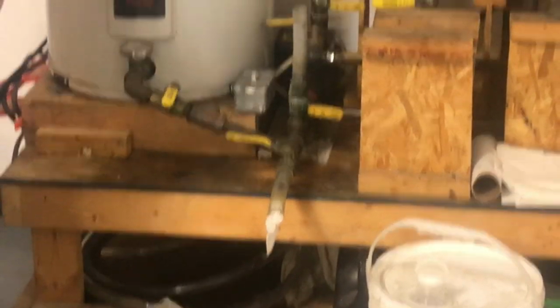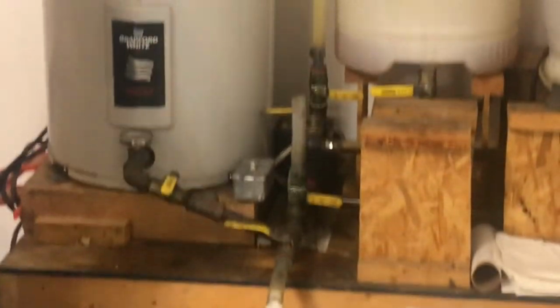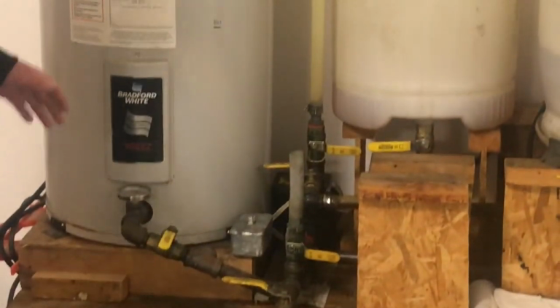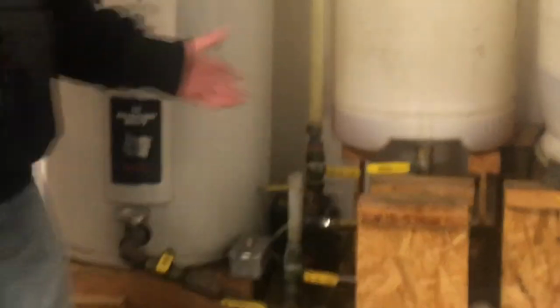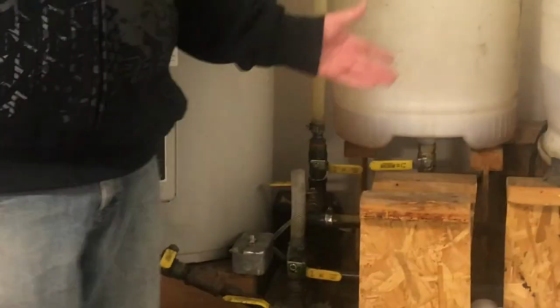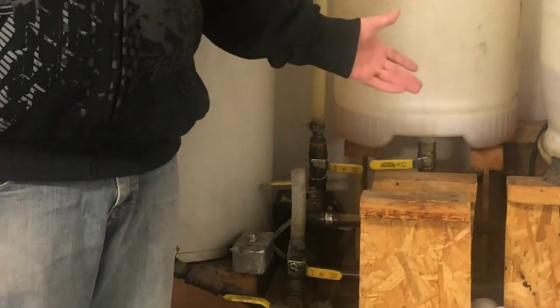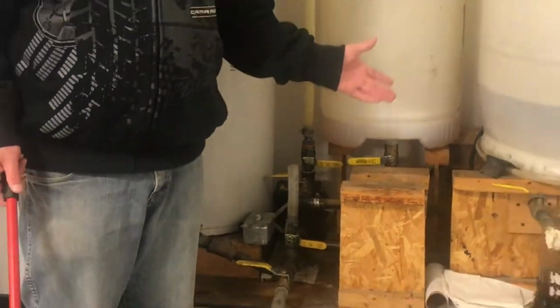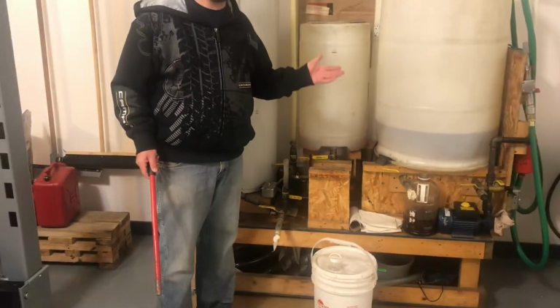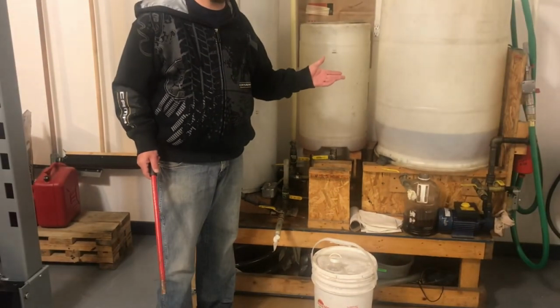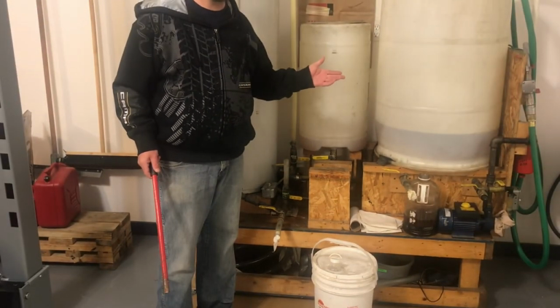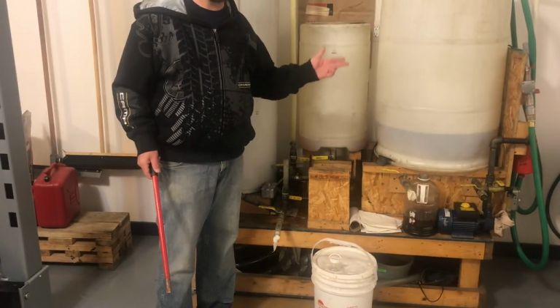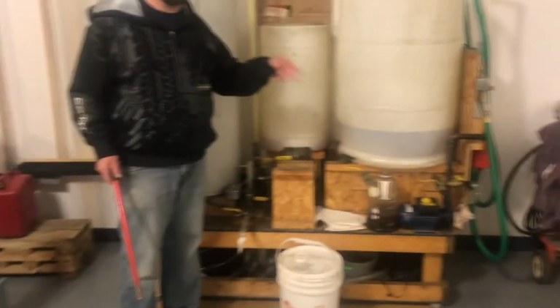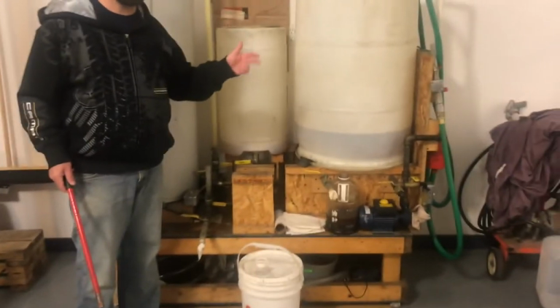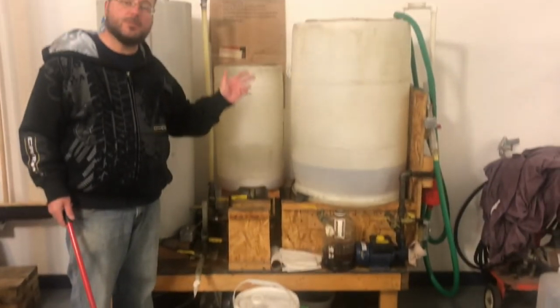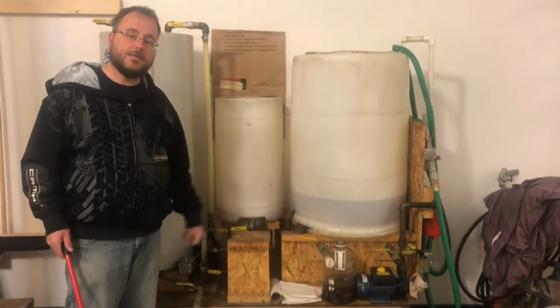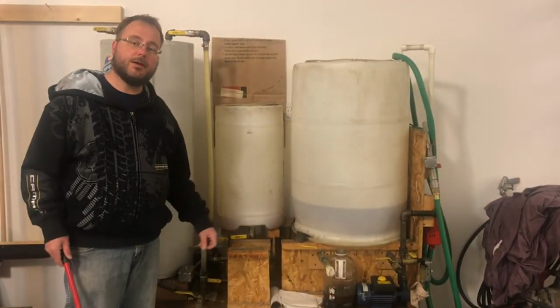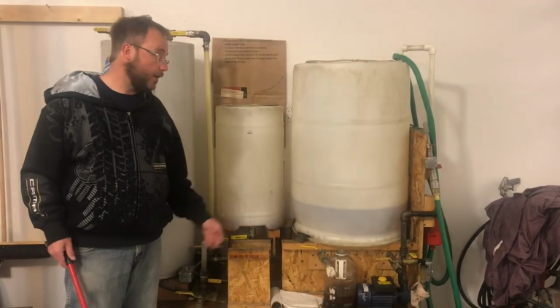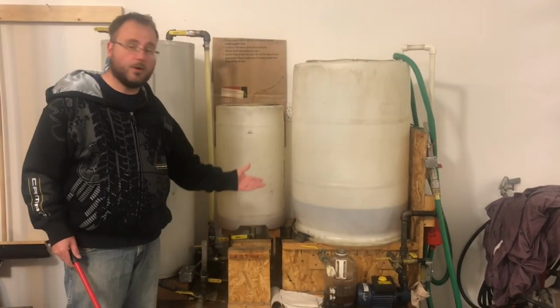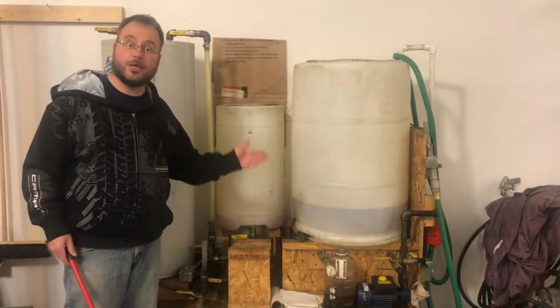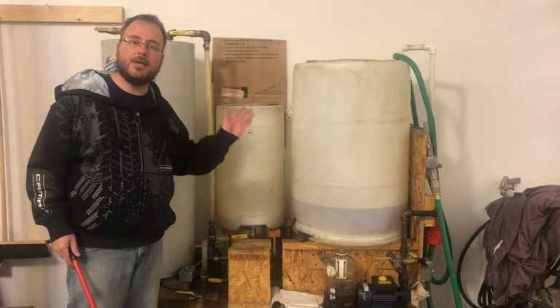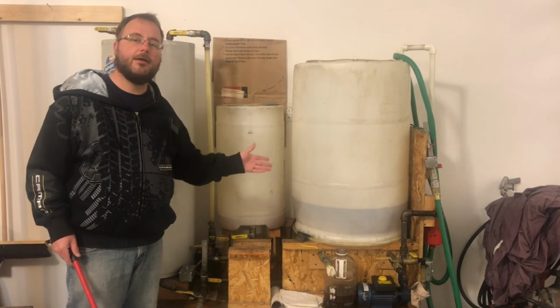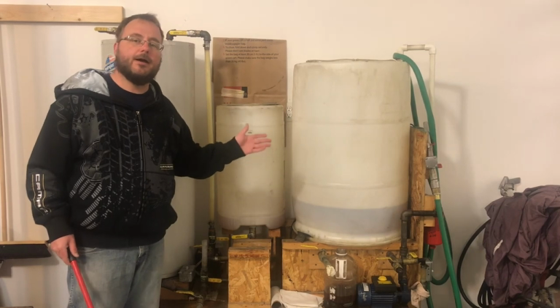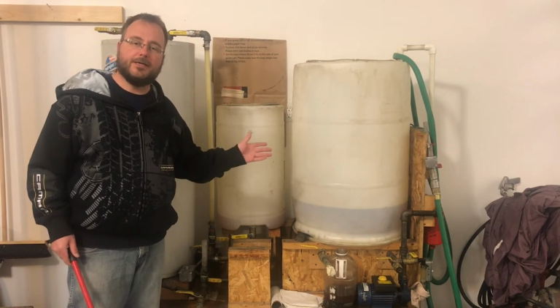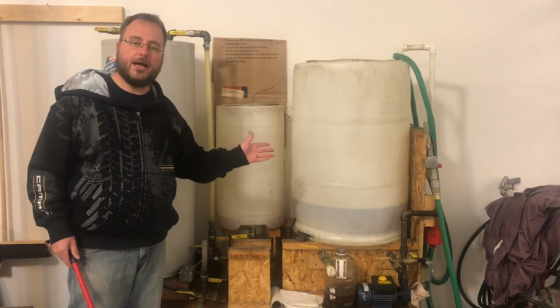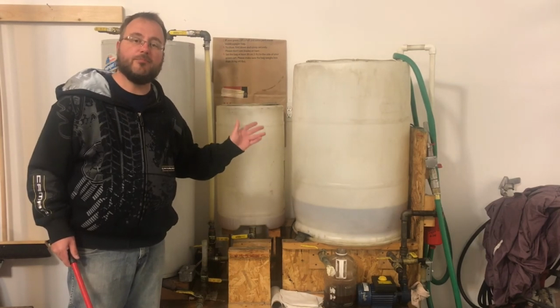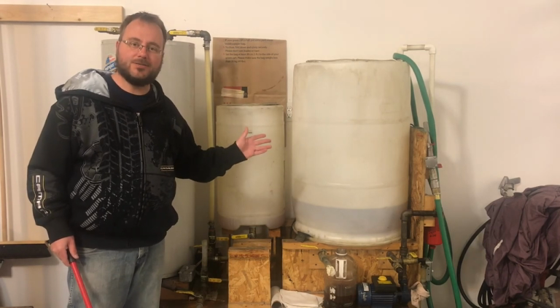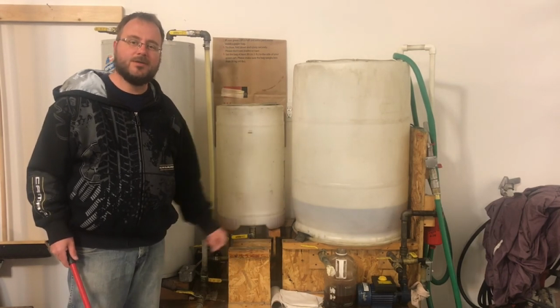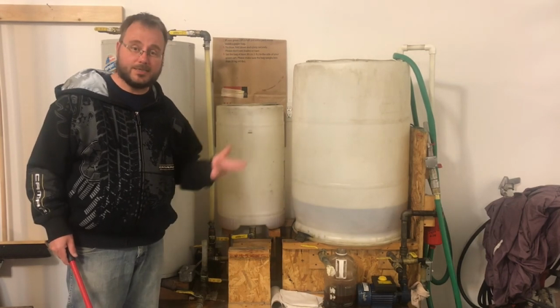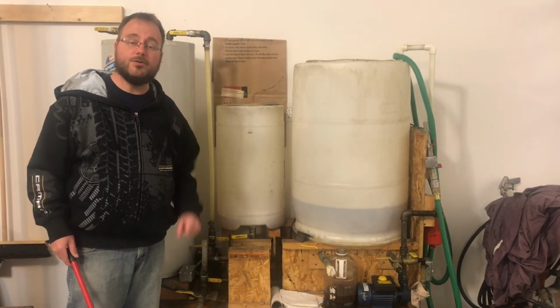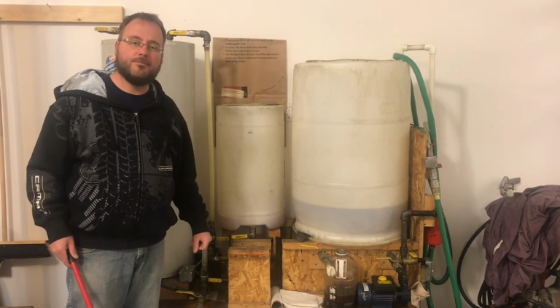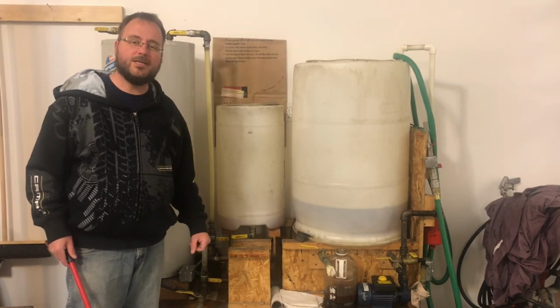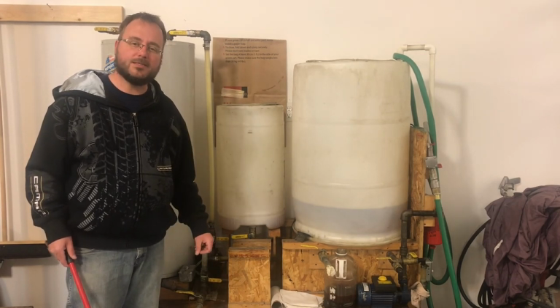That's the overview. In the other videos we'll get into more details on how it actually works, and we're going to make a hundred-liter batch of biodiesel — so stay tuned, and please like and subscribe.